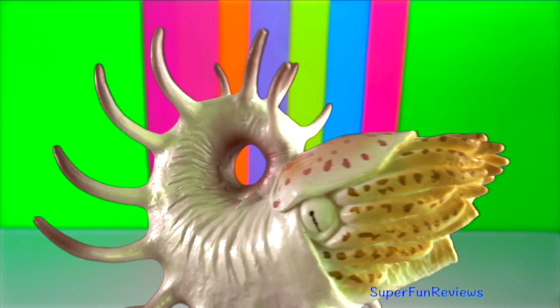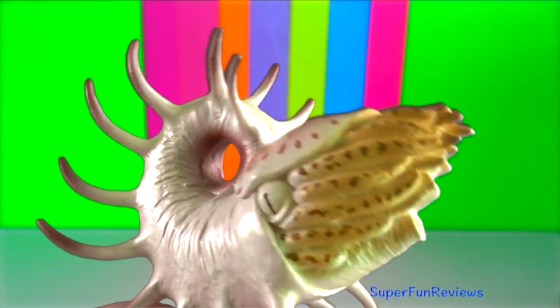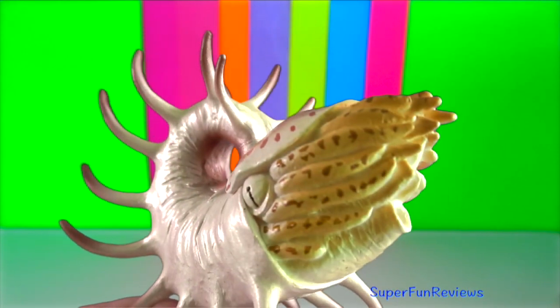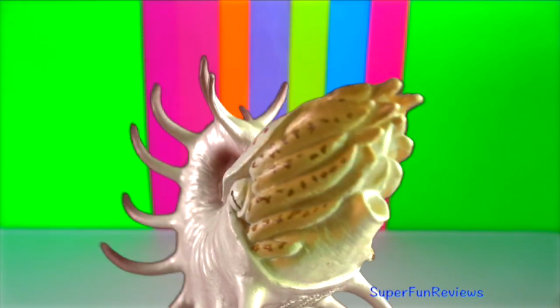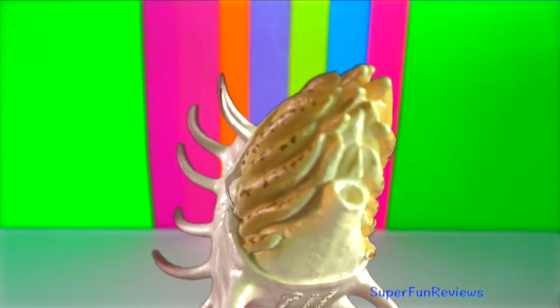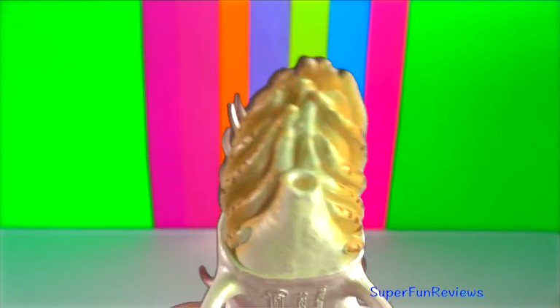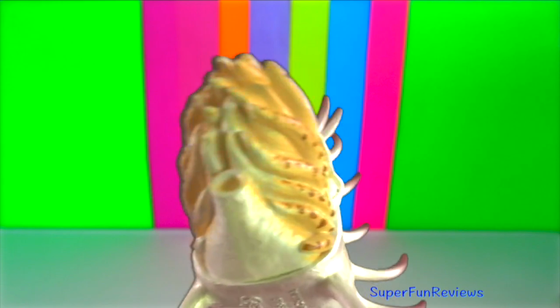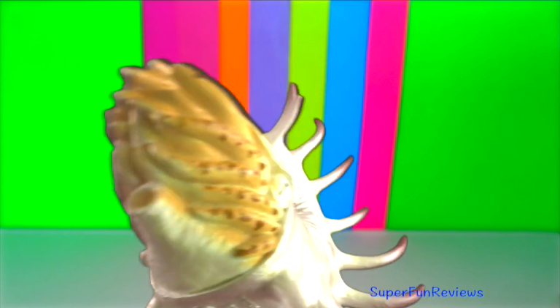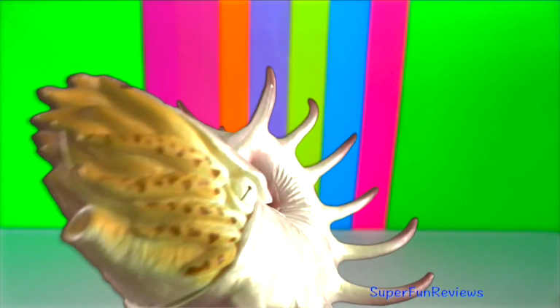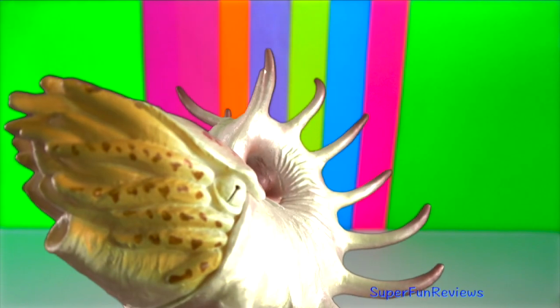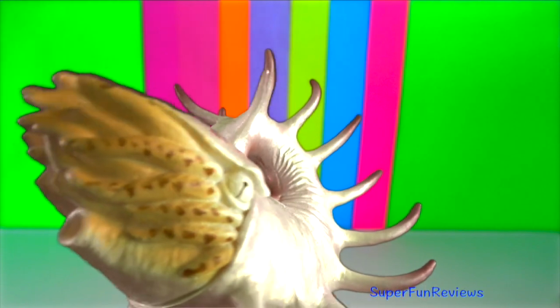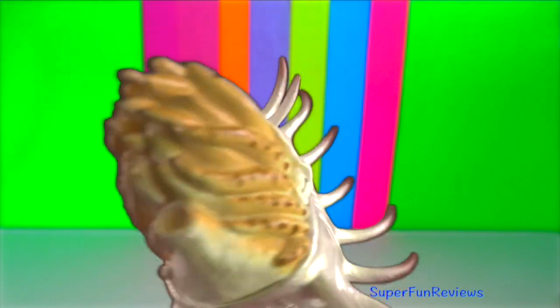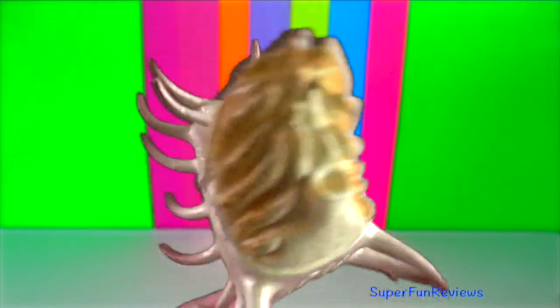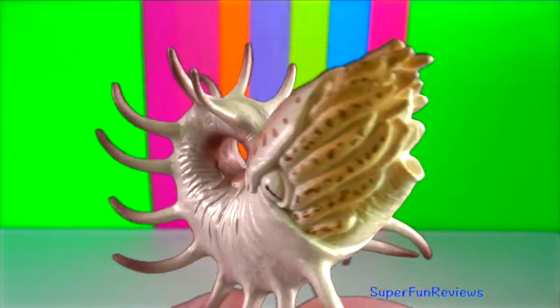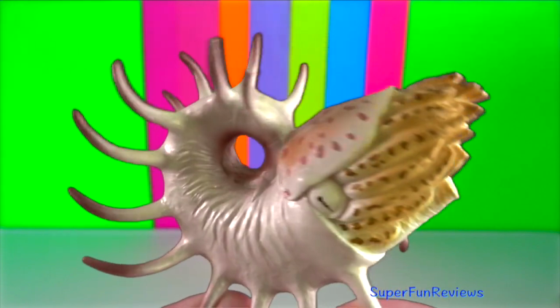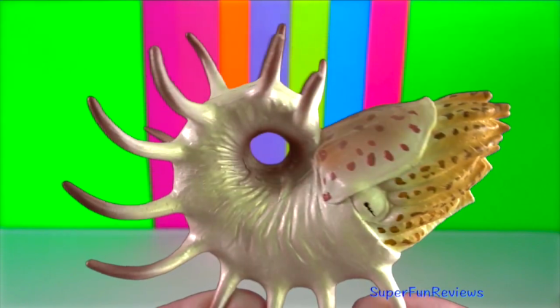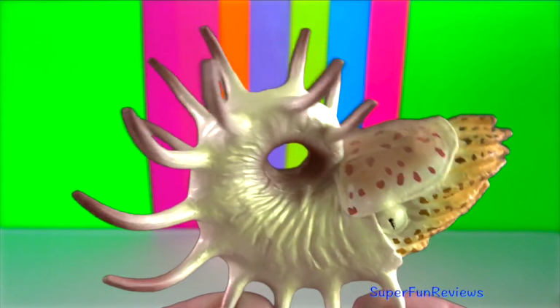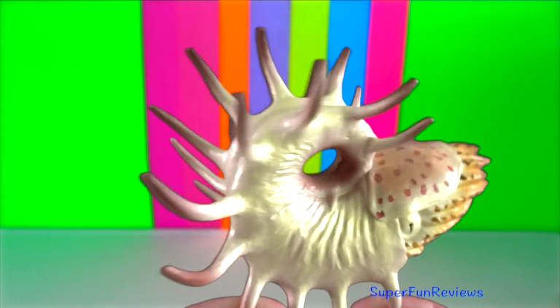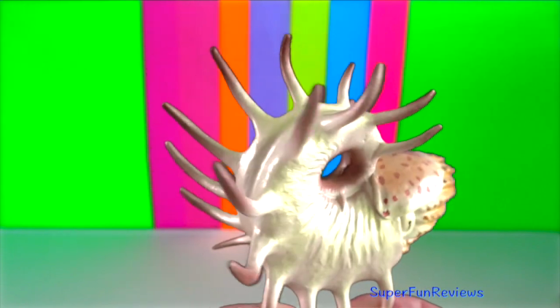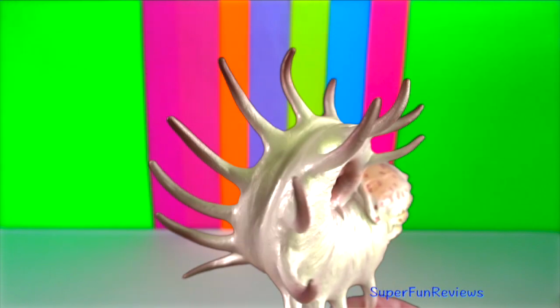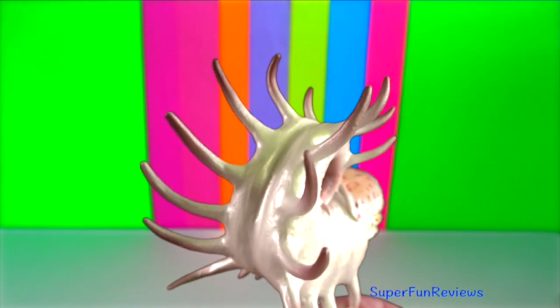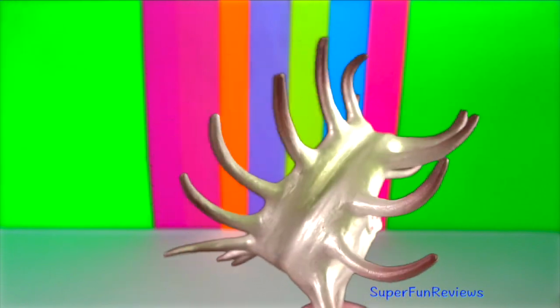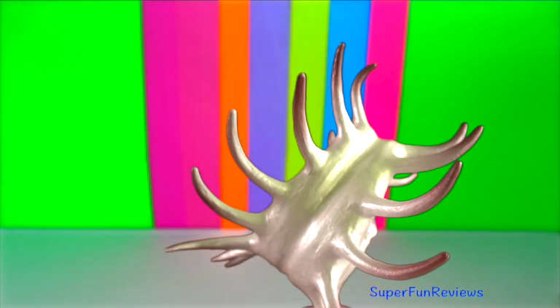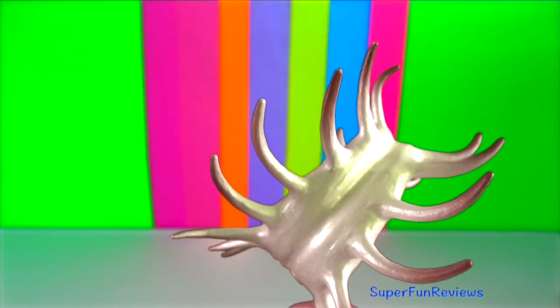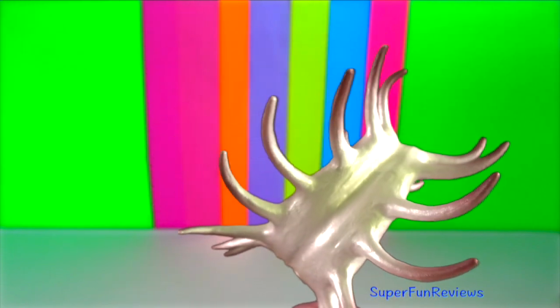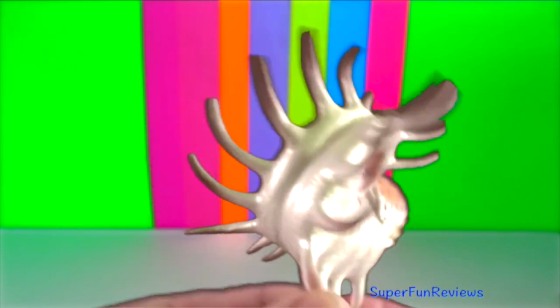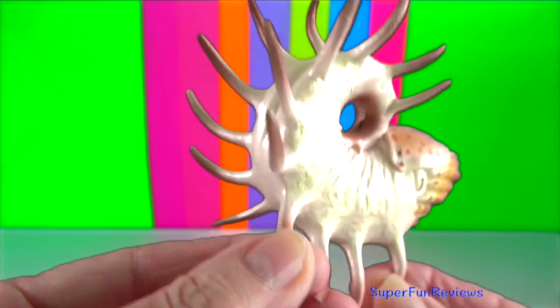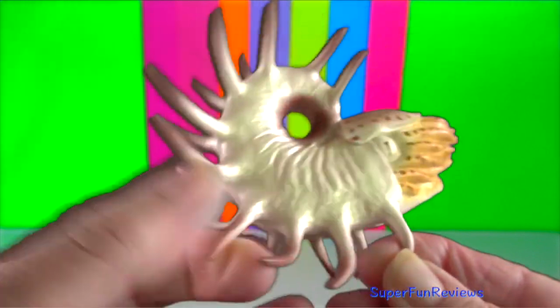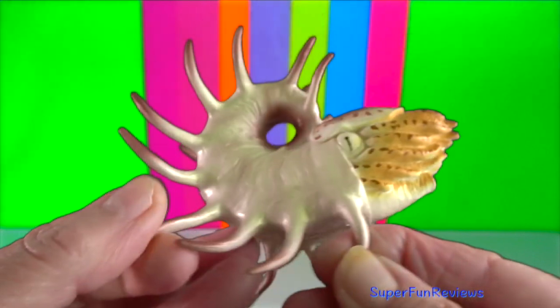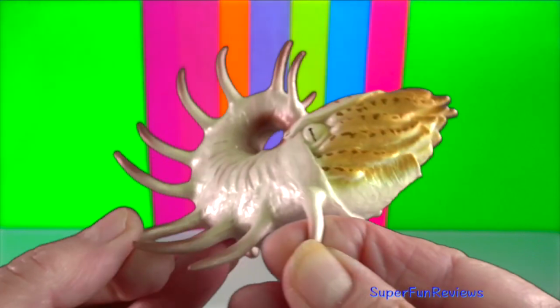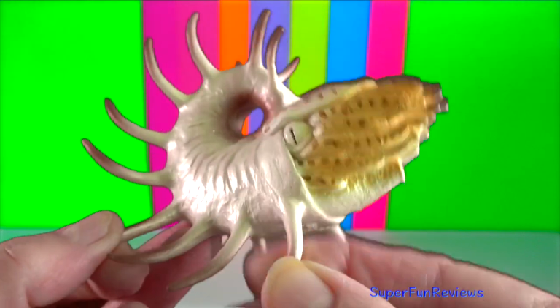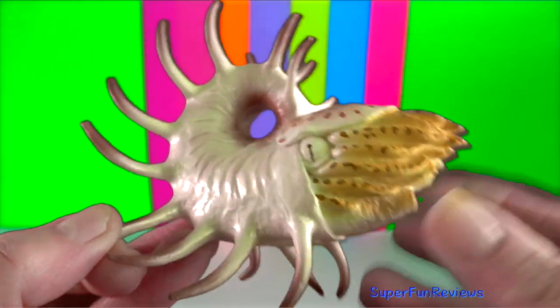Cooperoceros was a genus of nautiloid cephalopod from the Permian period that resembled a spiny ammonite.